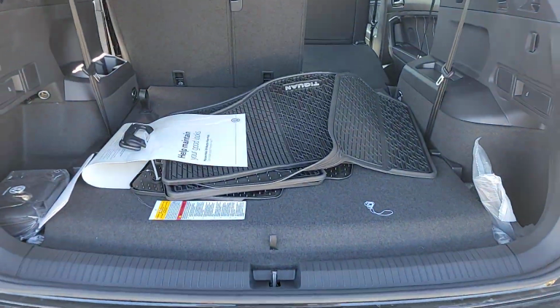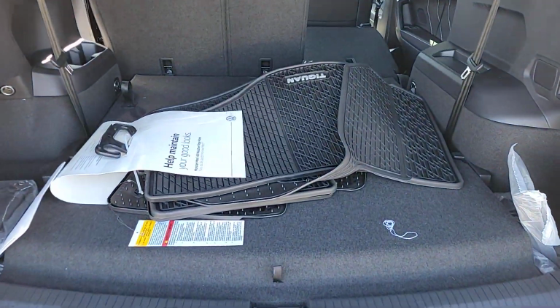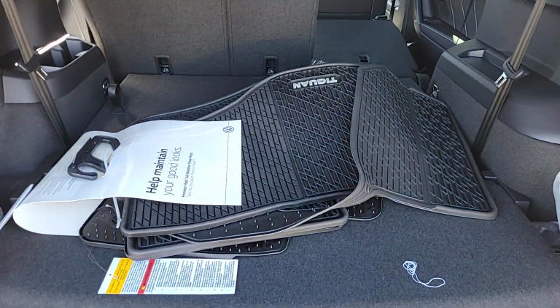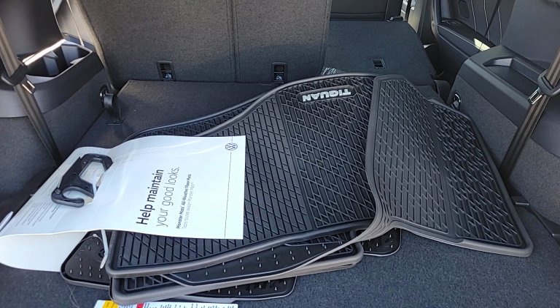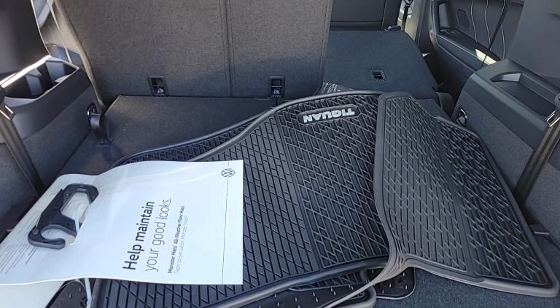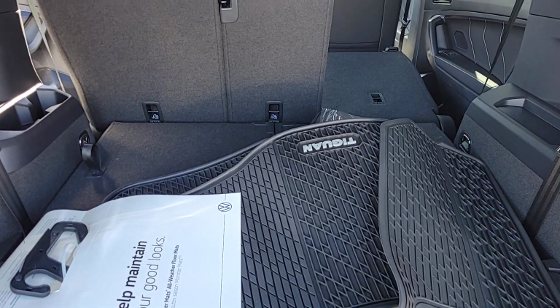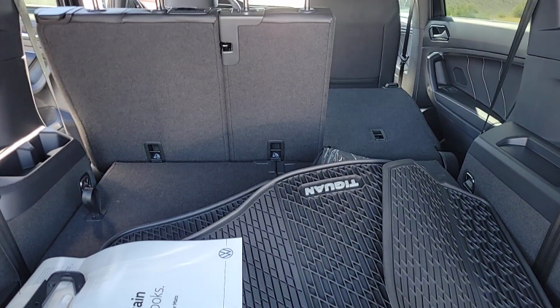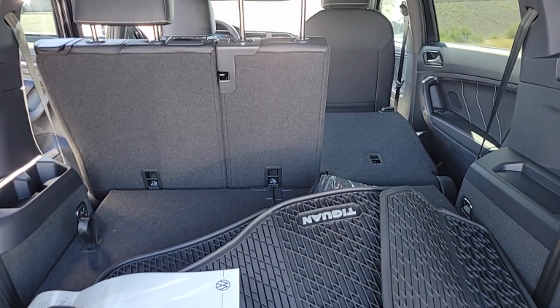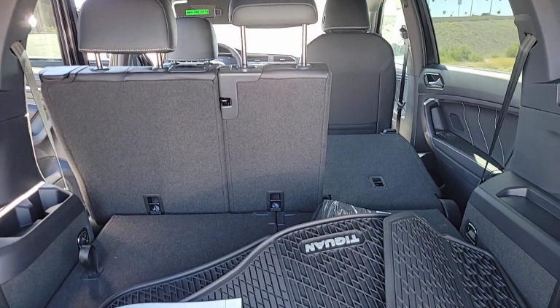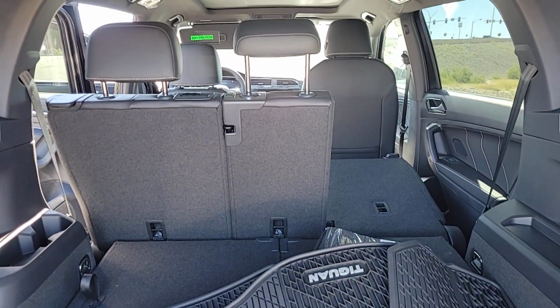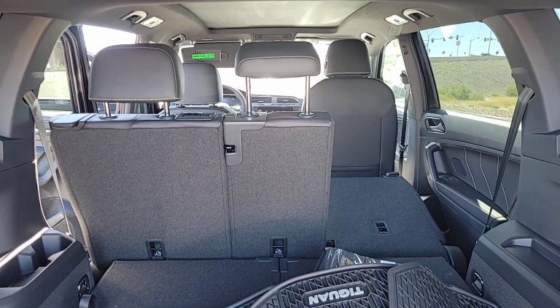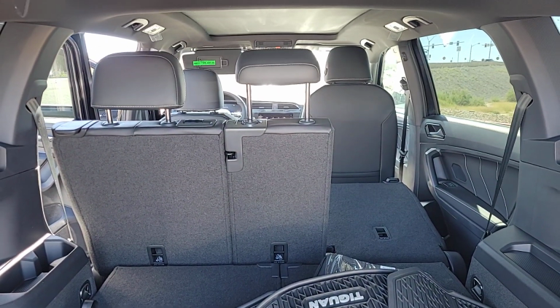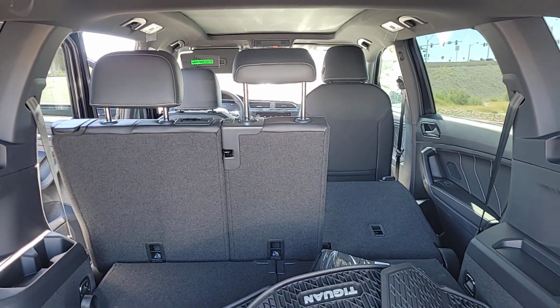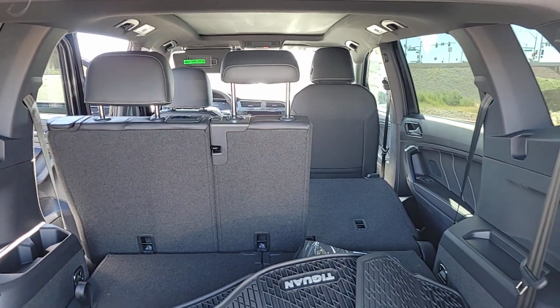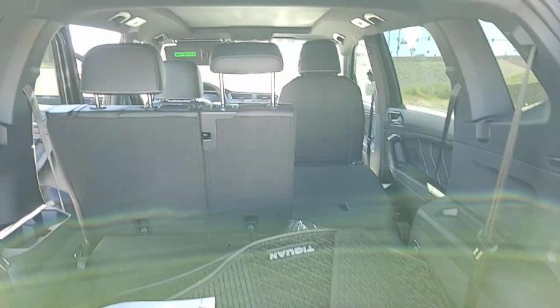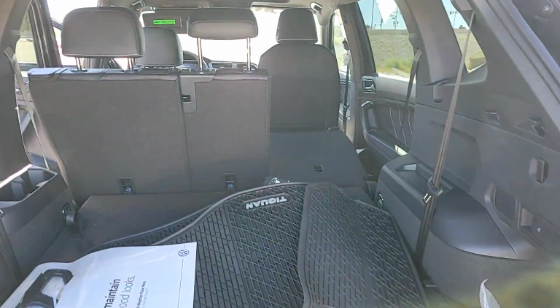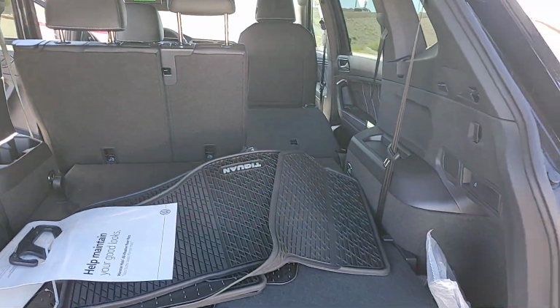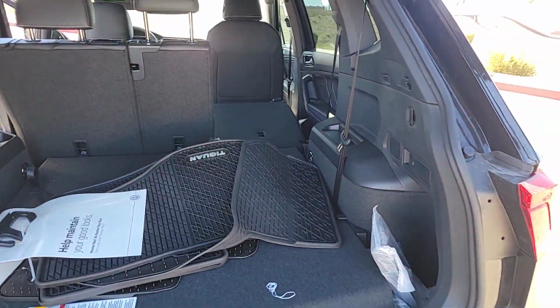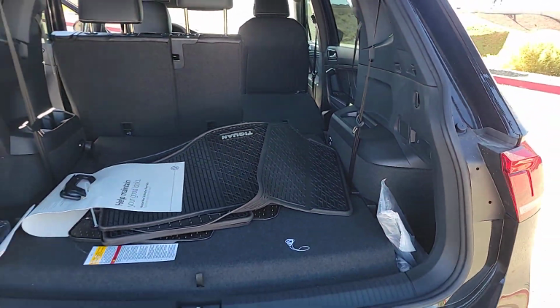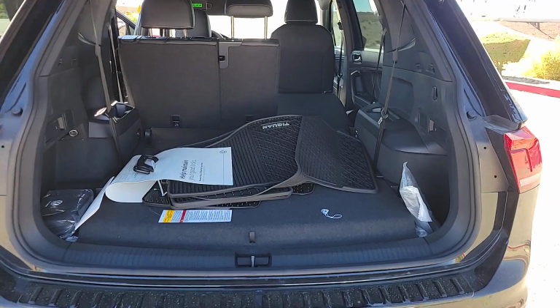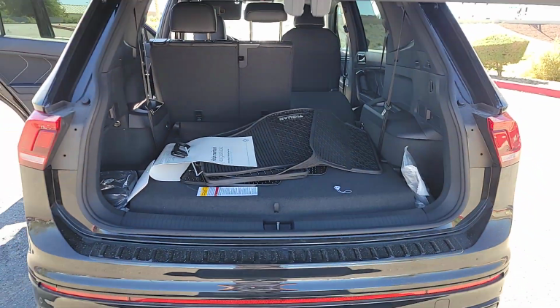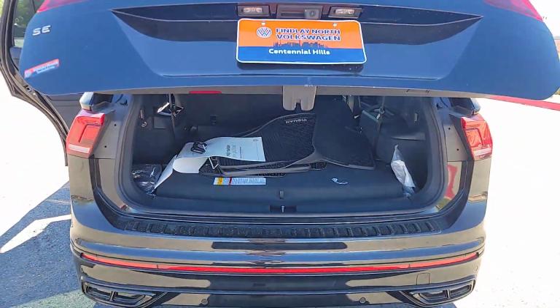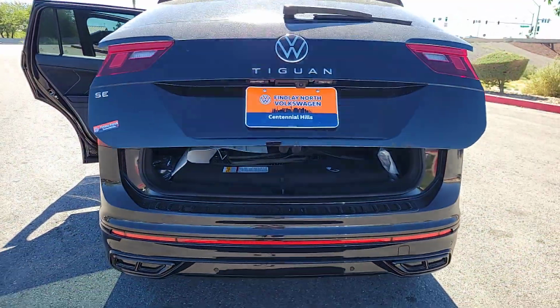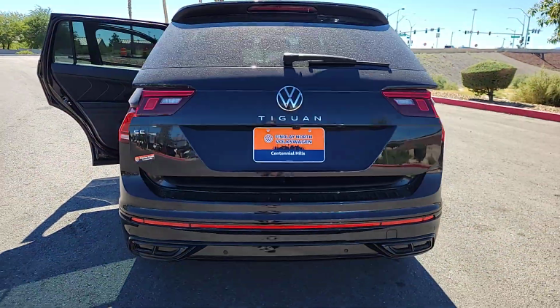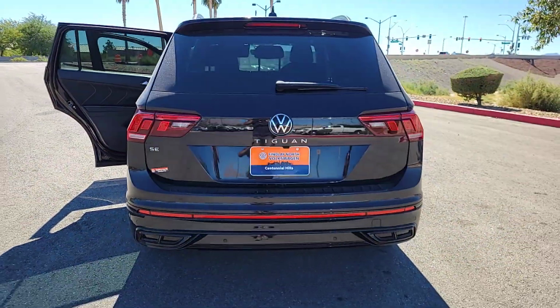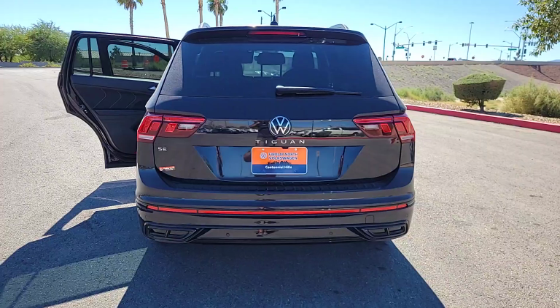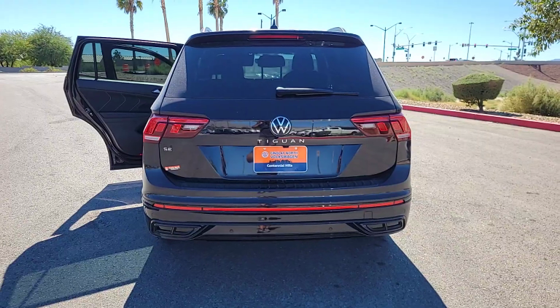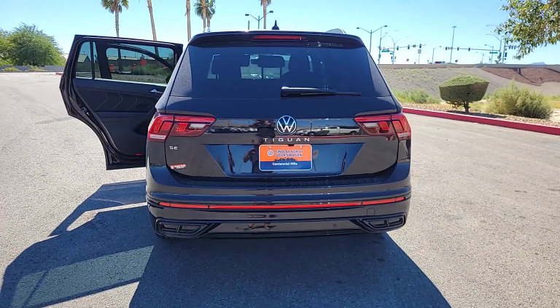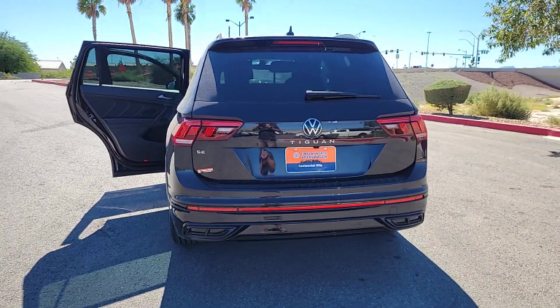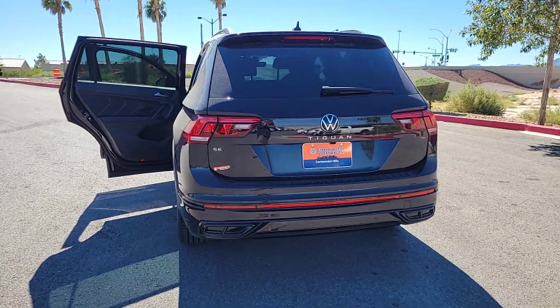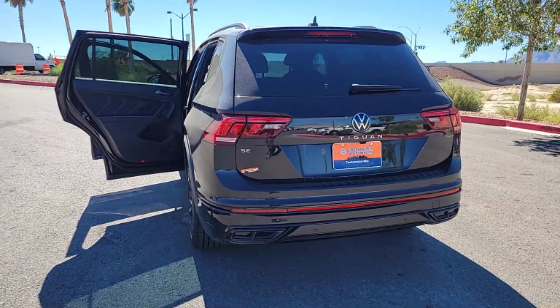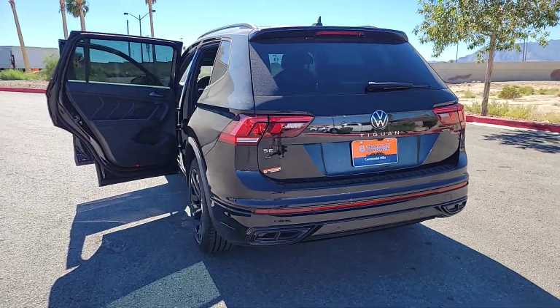These are just some of the great options this vehicle comes with: keyless entry, moonroof, satellite radio, backup camera, heated mirrors, power liftgate, aluminum wheels, power driver seat, alarm, and dual zone AC.